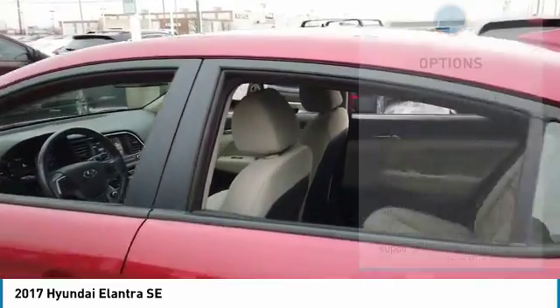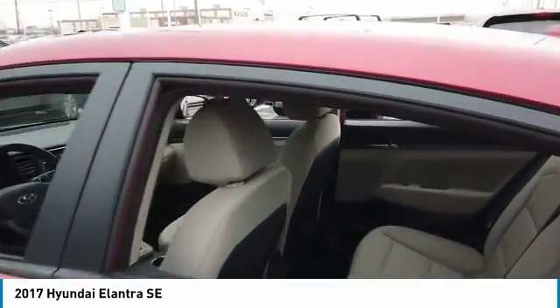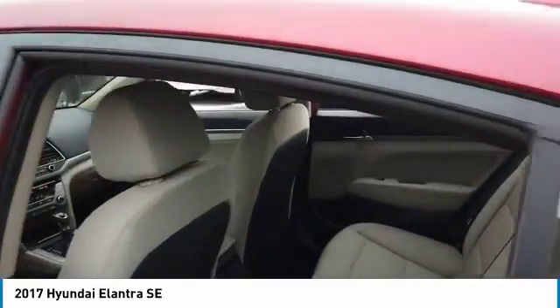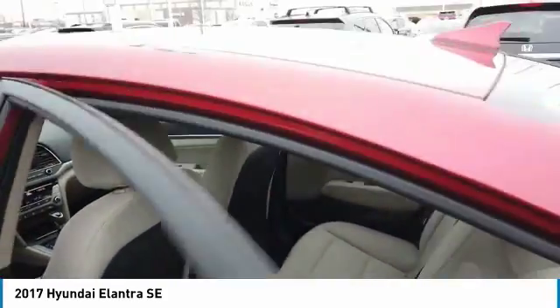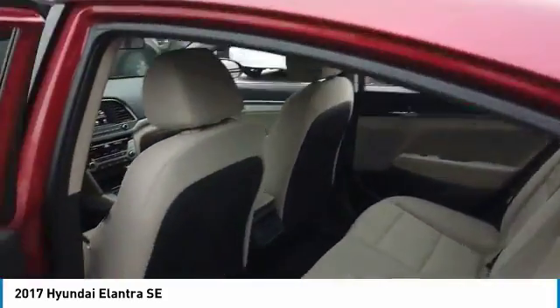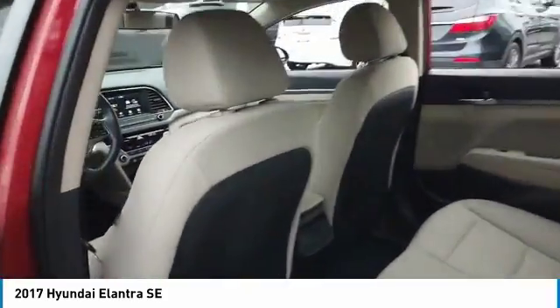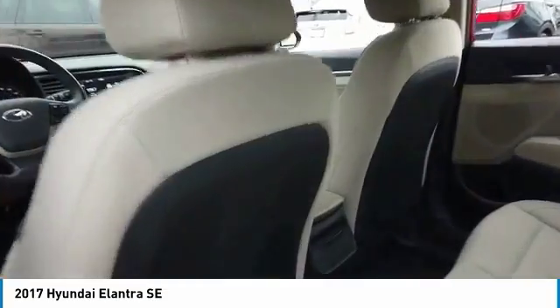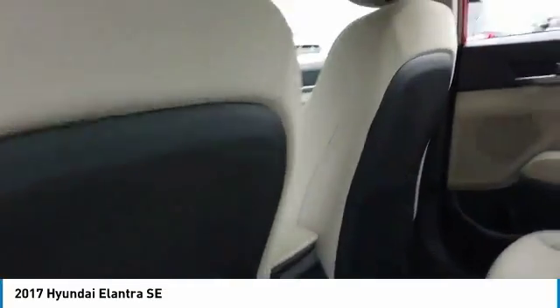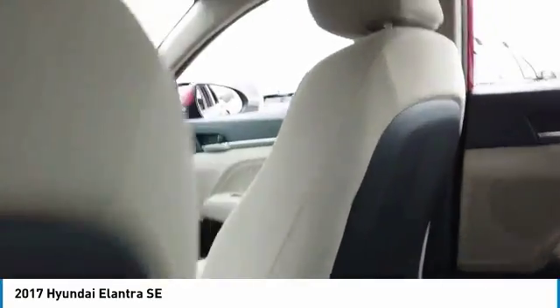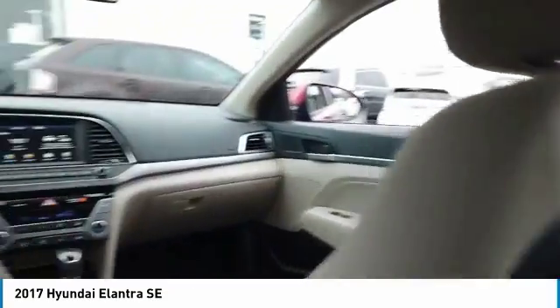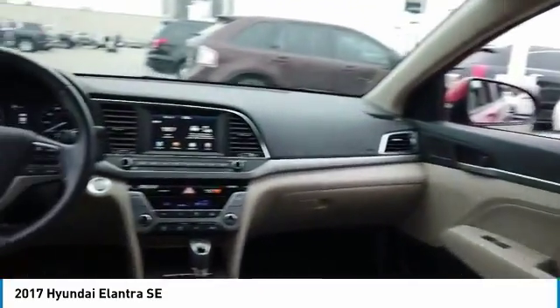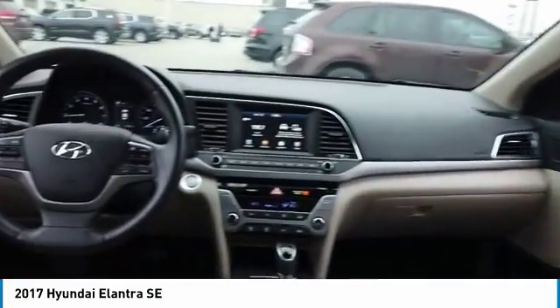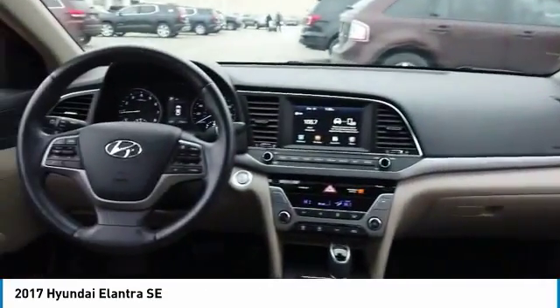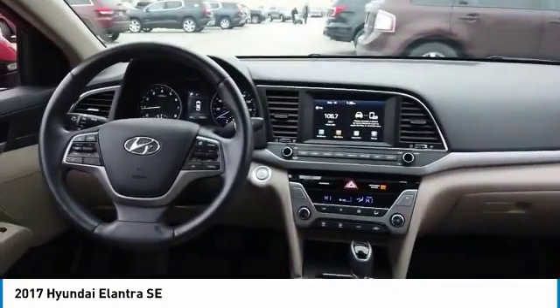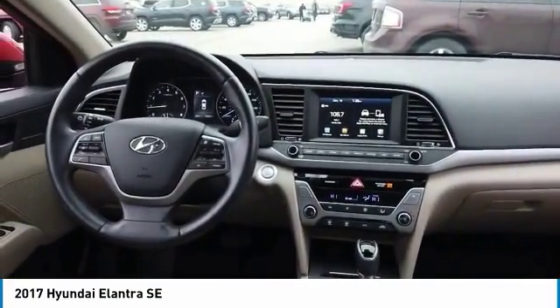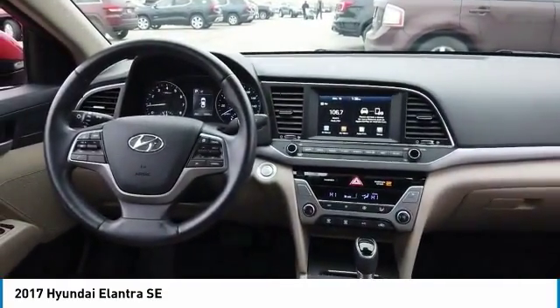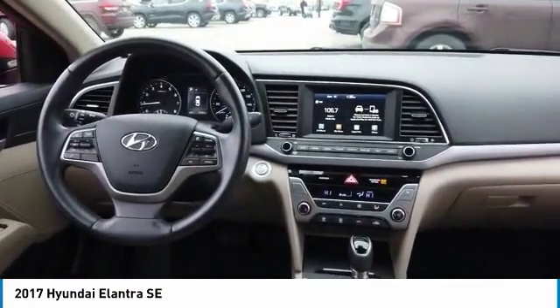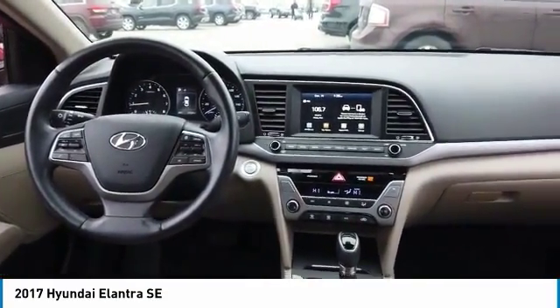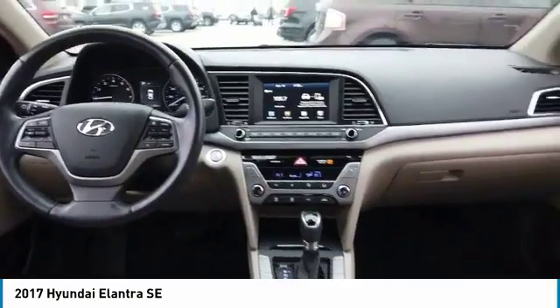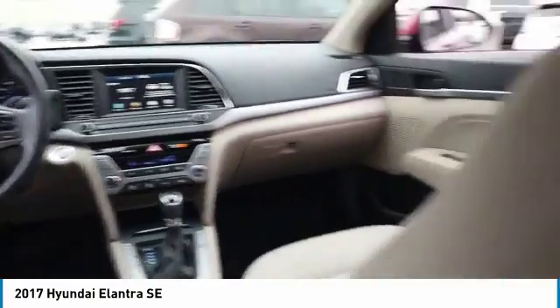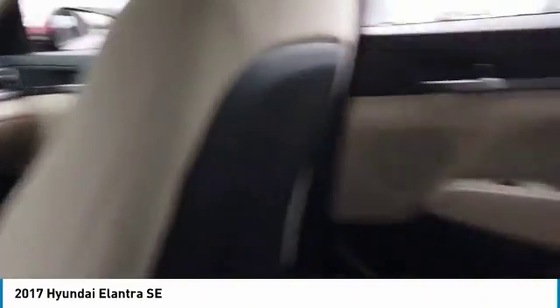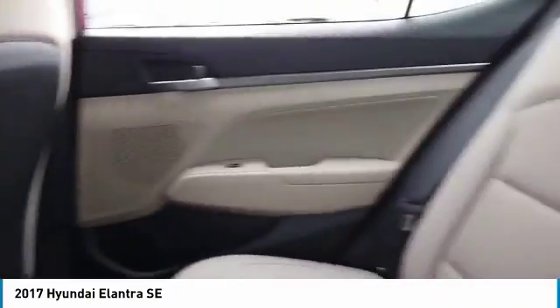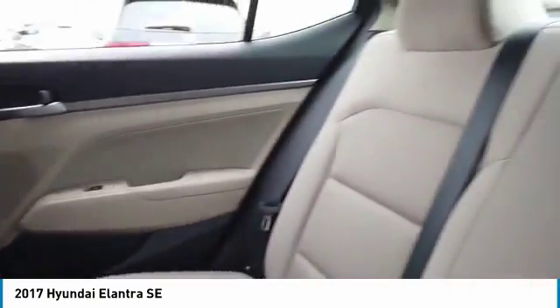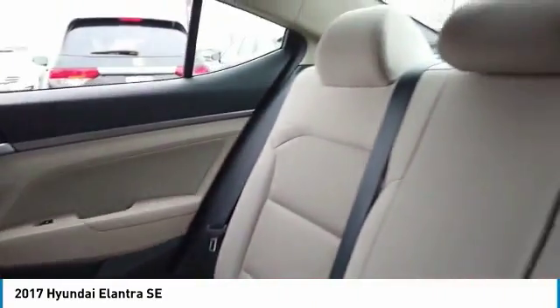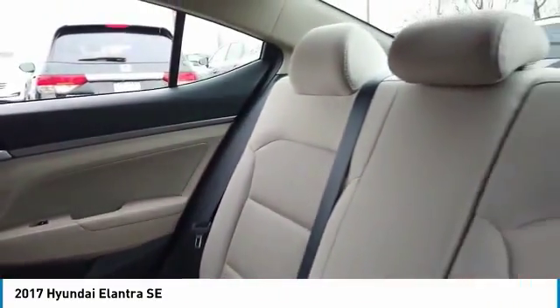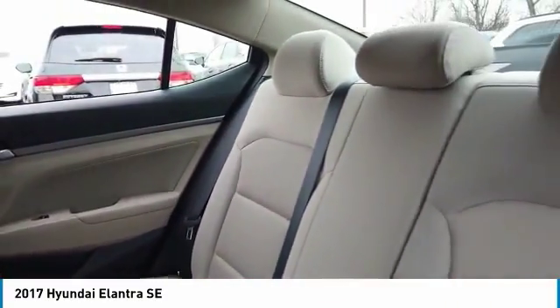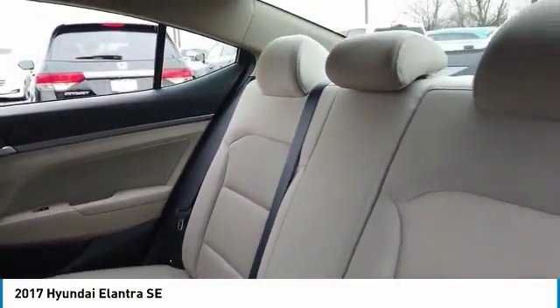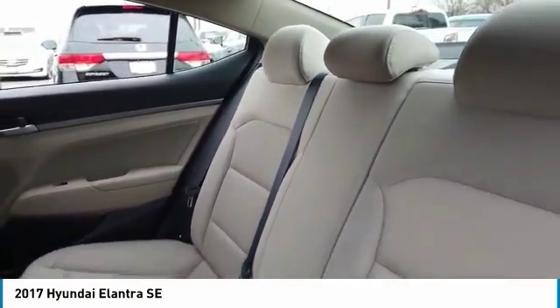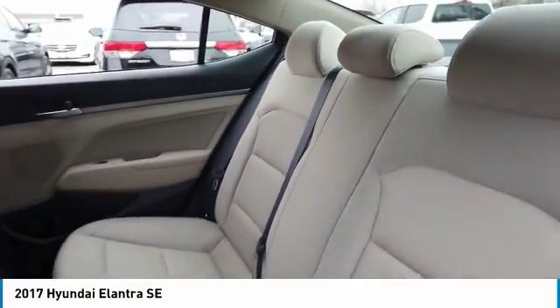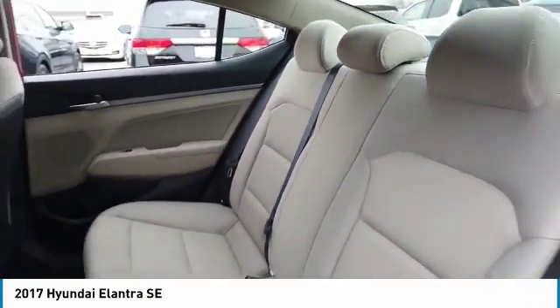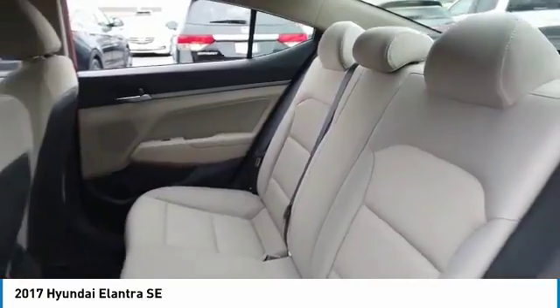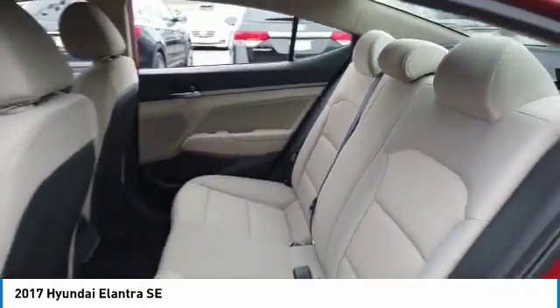FWD, Tire Pressure Monitor, Tires Front All Season, Tires Rear All Season. This vehicle offers reliability and good looks at a great price. So come in and take a test drive today.